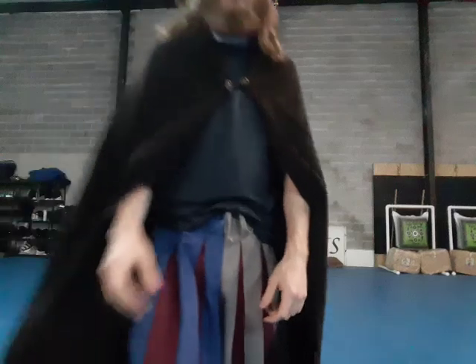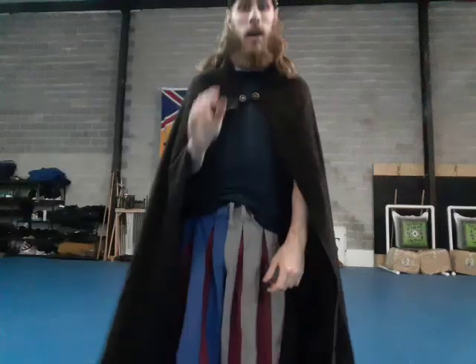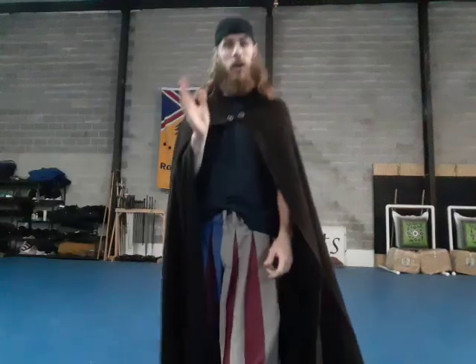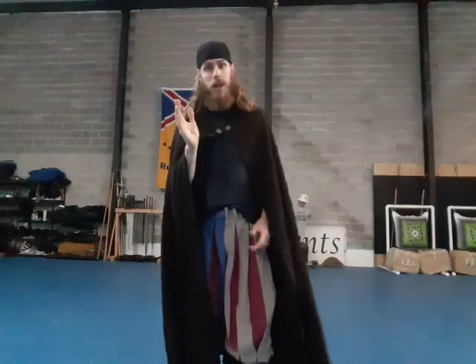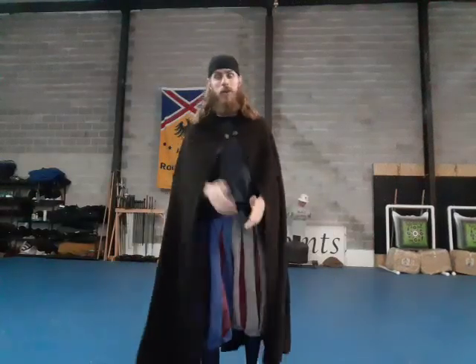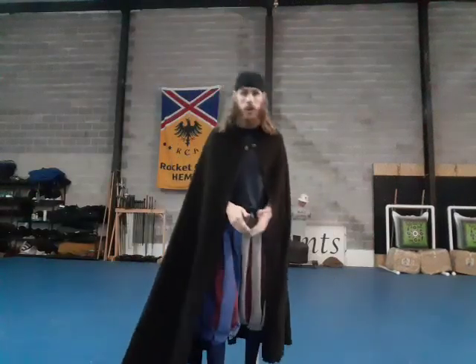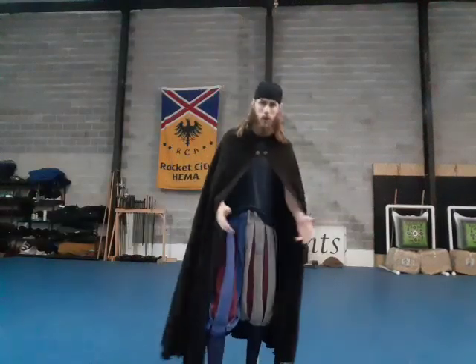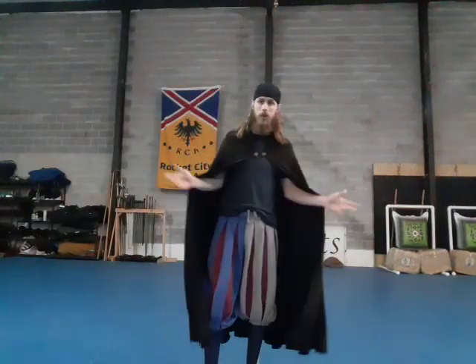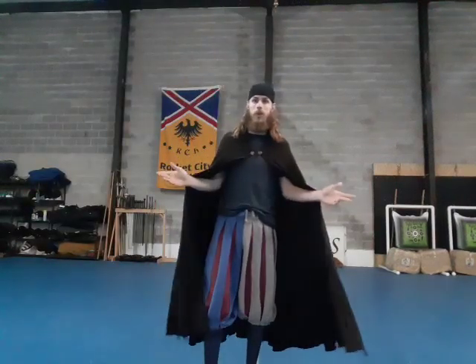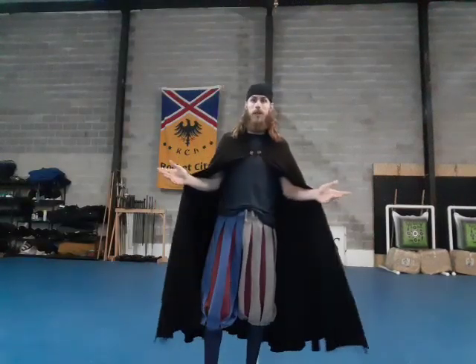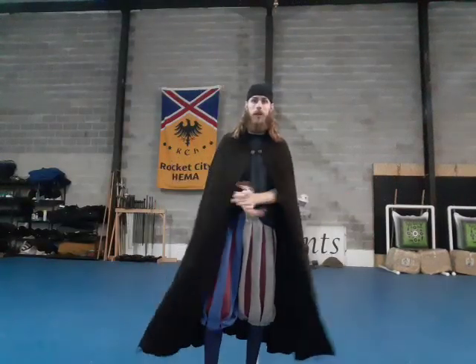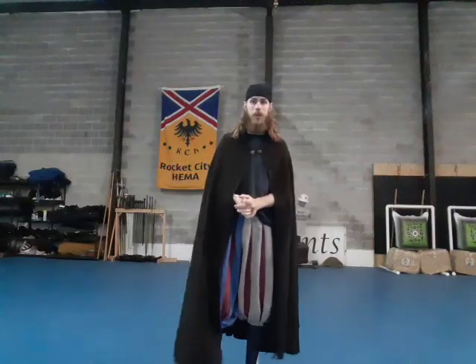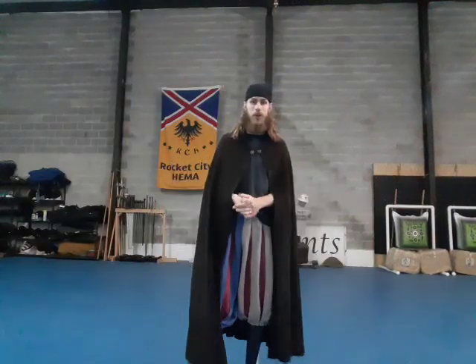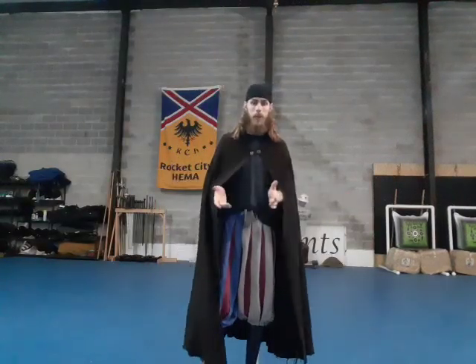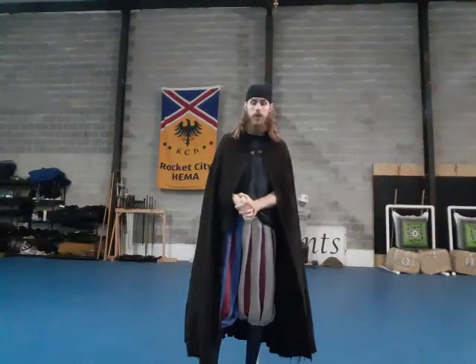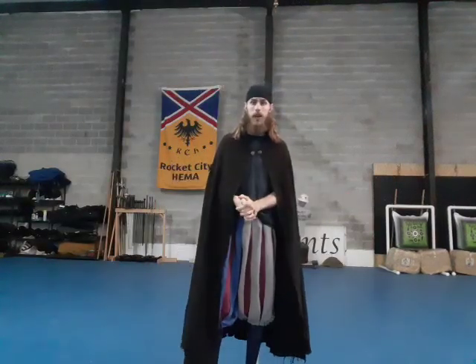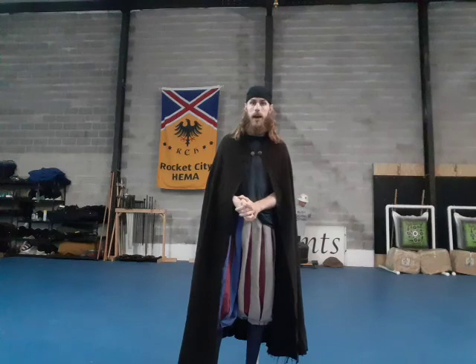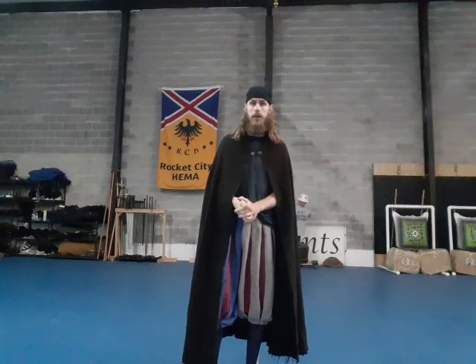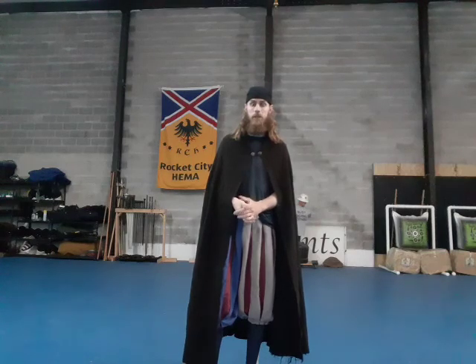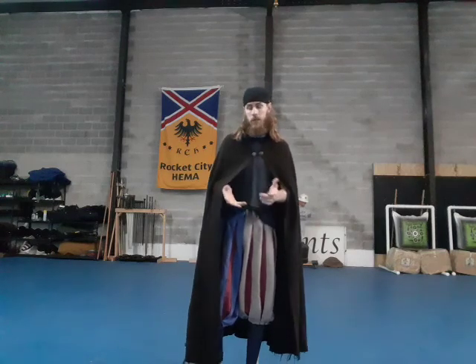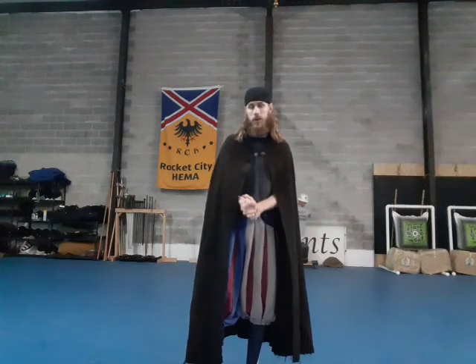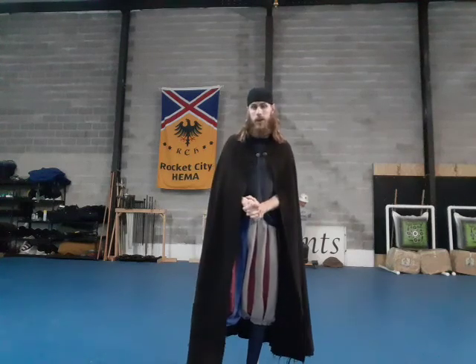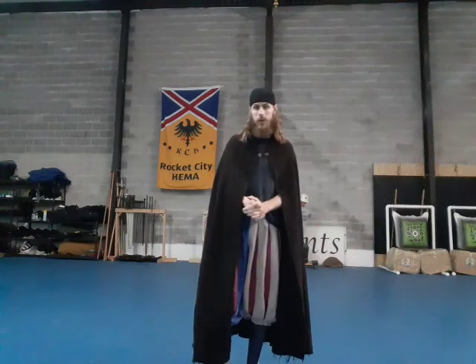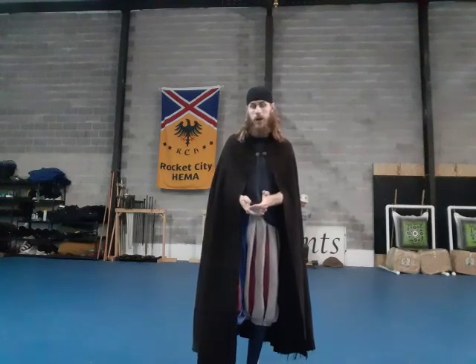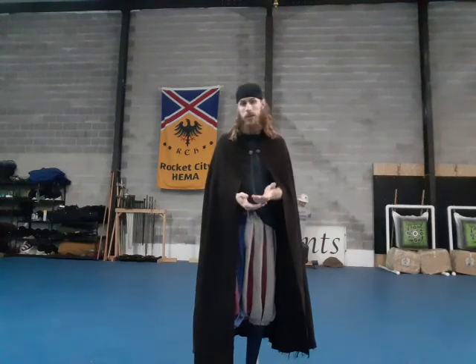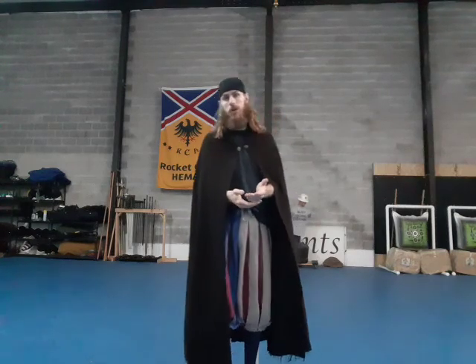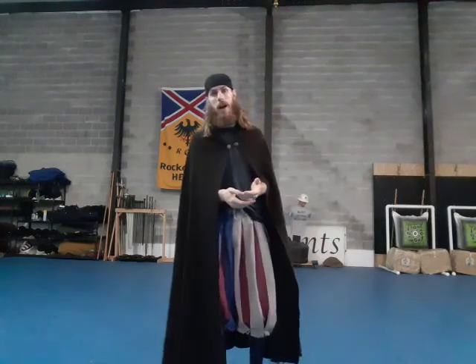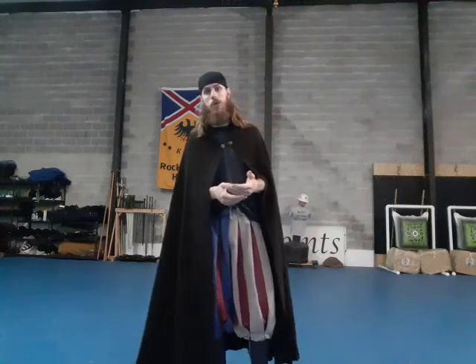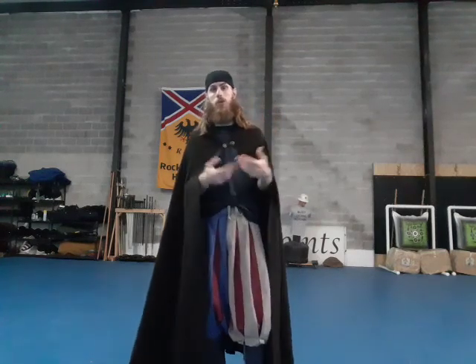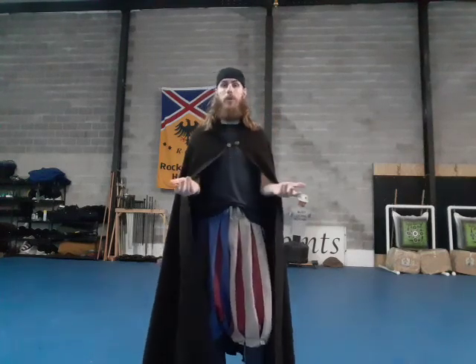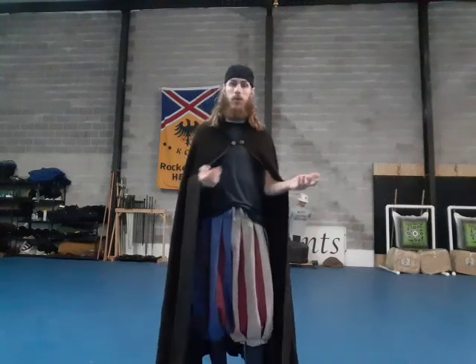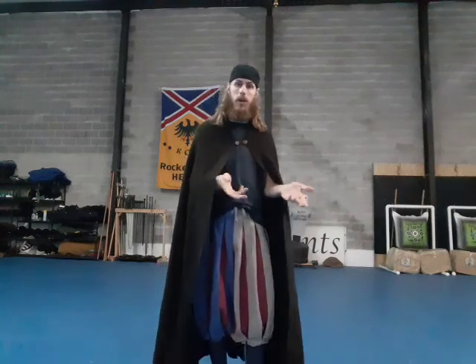Hello once again everyone. I wanted to do just a quick little video because it was on my mind recently and I figured I'd cover it. This is going to go over how to wrap your cloak.